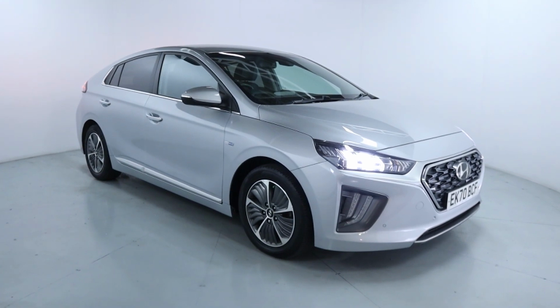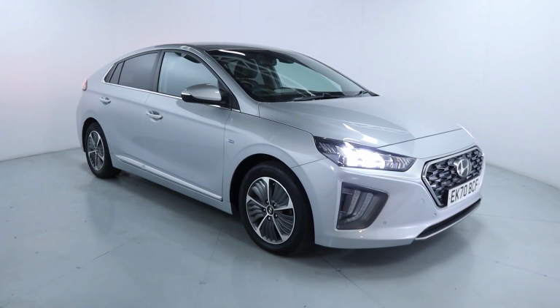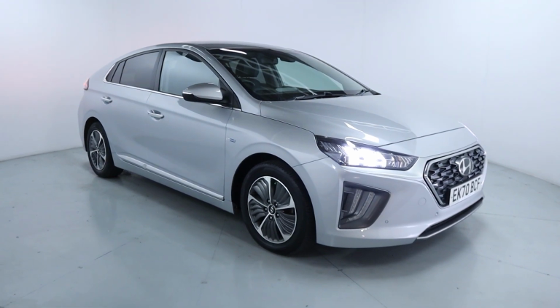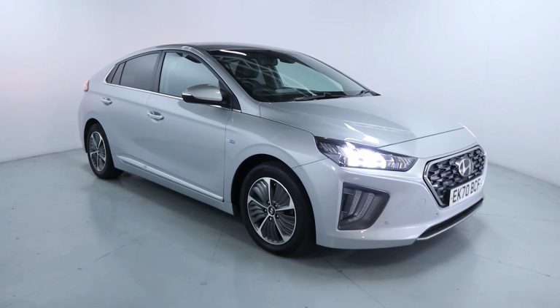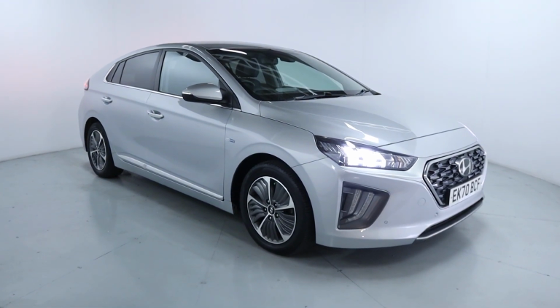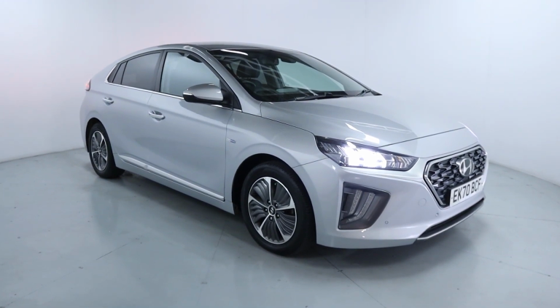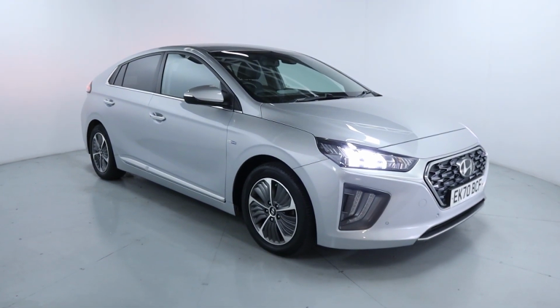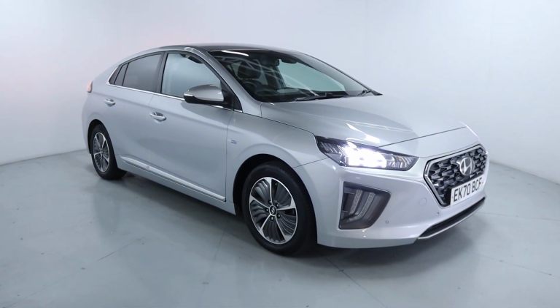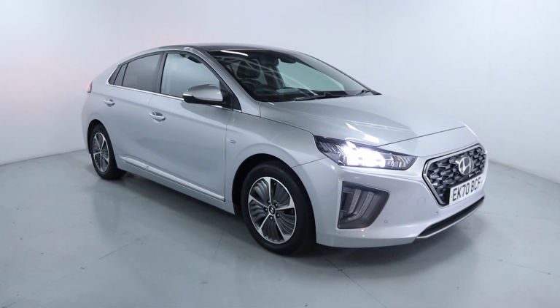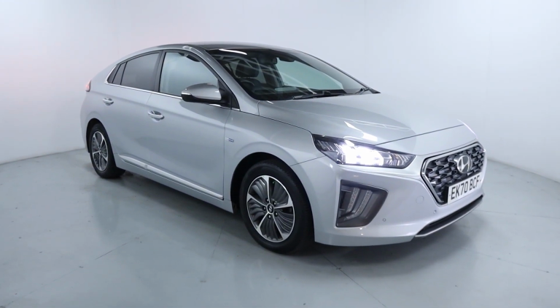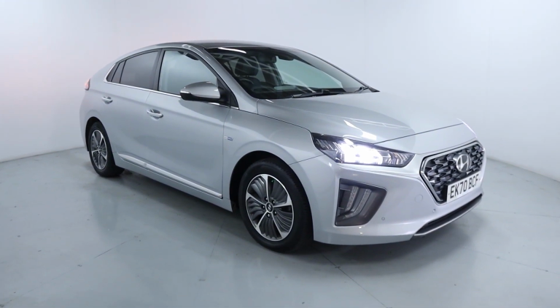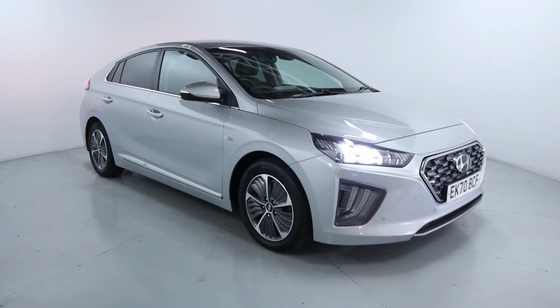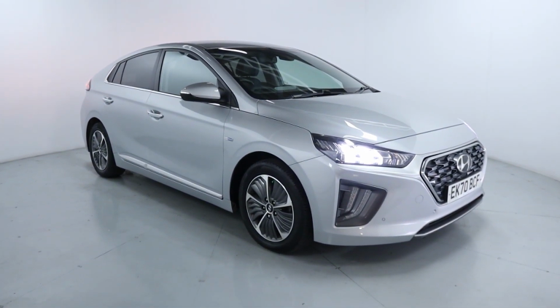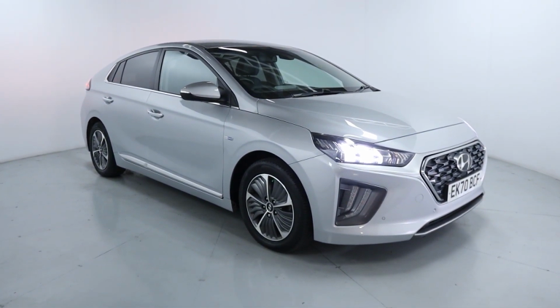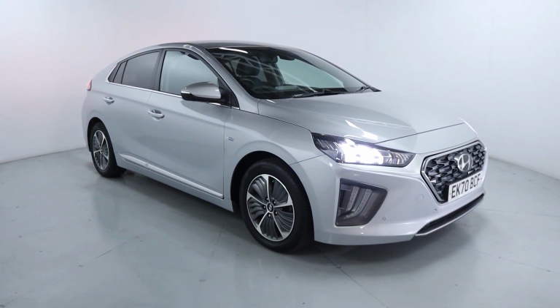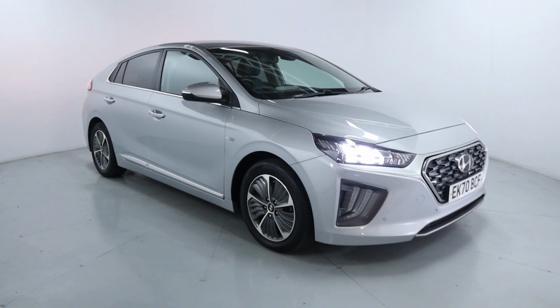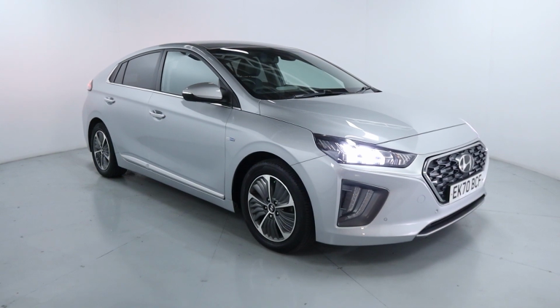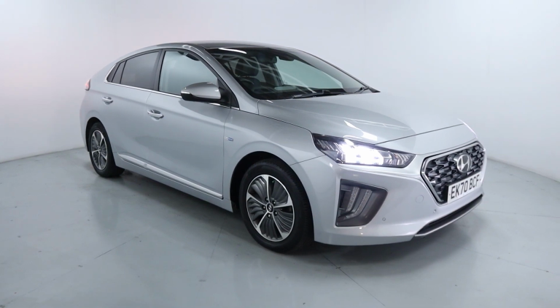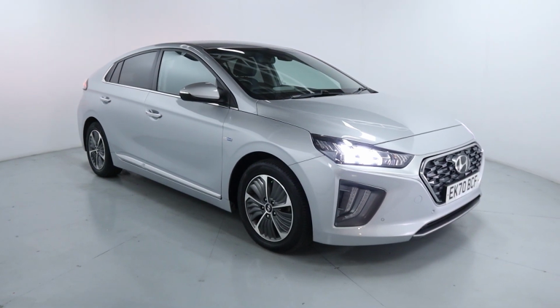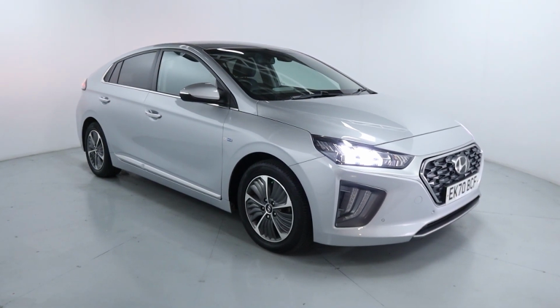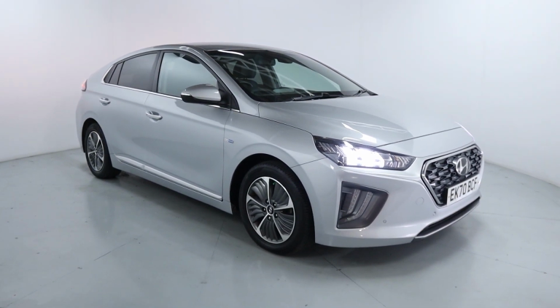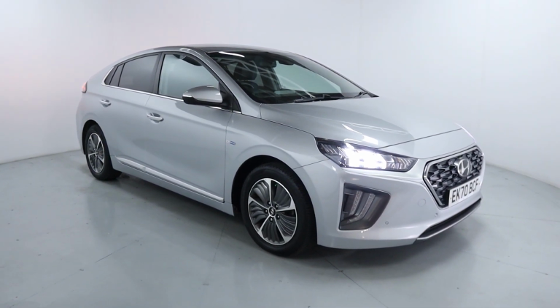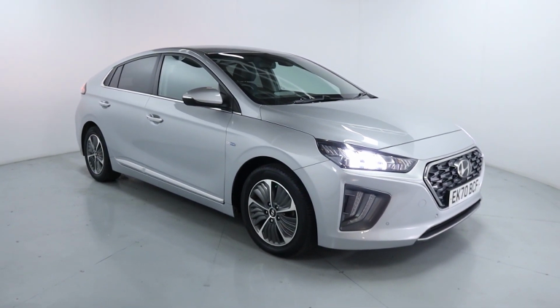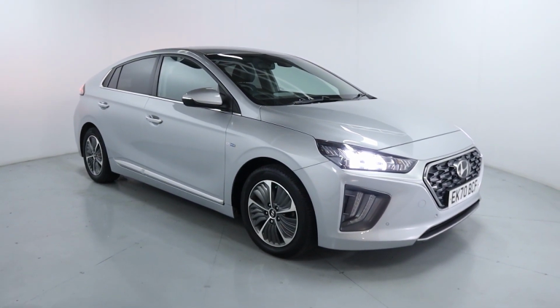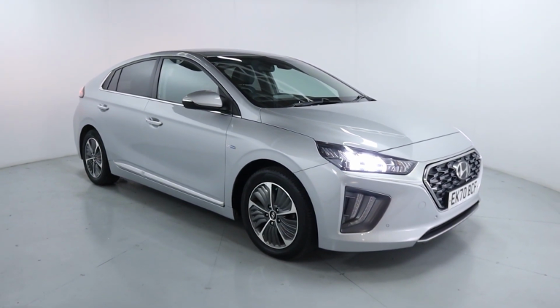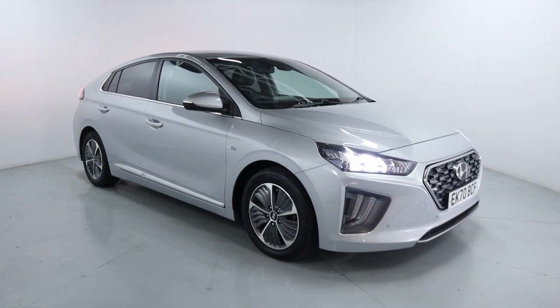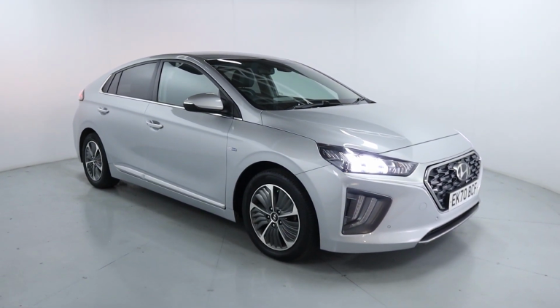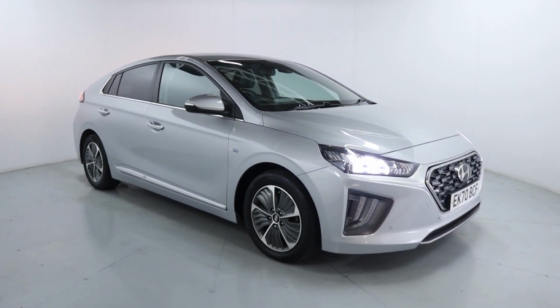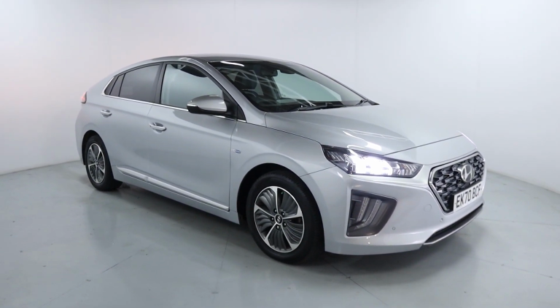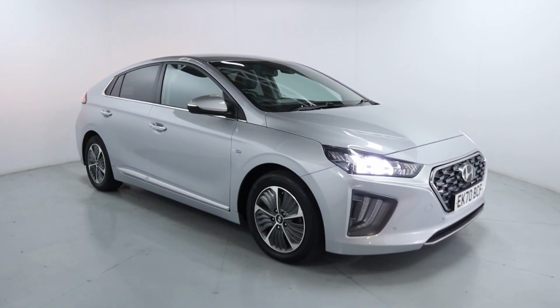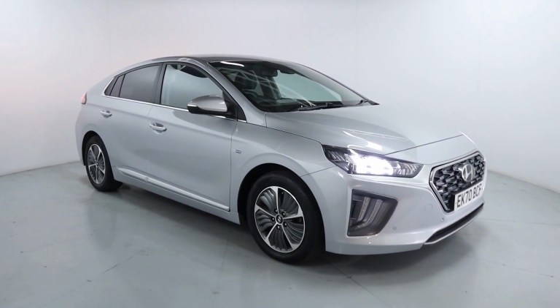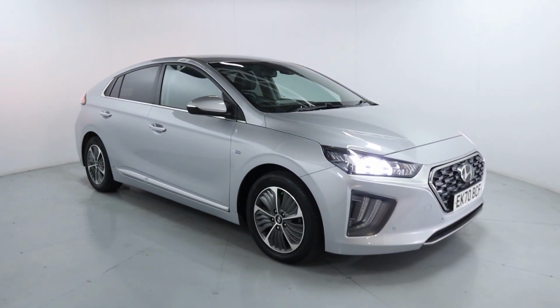Welcome to LMC. Today we're taking a look at this Hyundai IONIQ Premium. It's got a 1.6 litre petrol plug-in hybrid engine with an automatic gearbox and is on 51,280 miles.